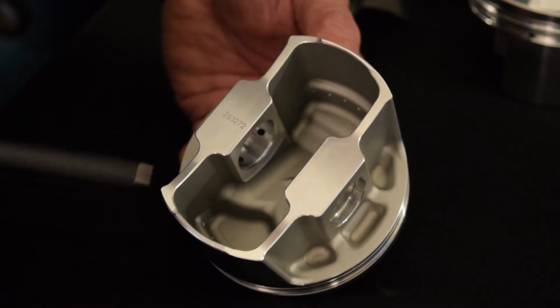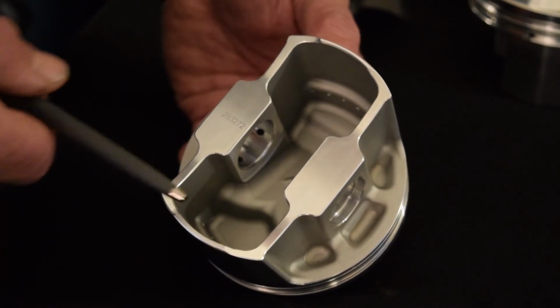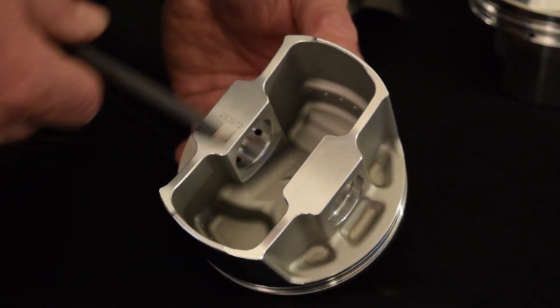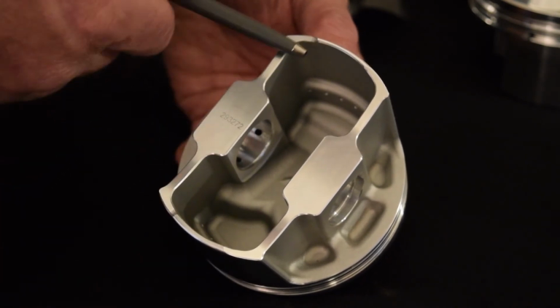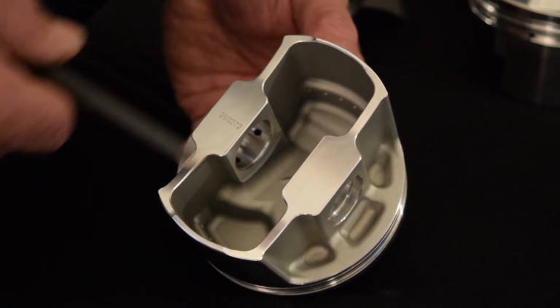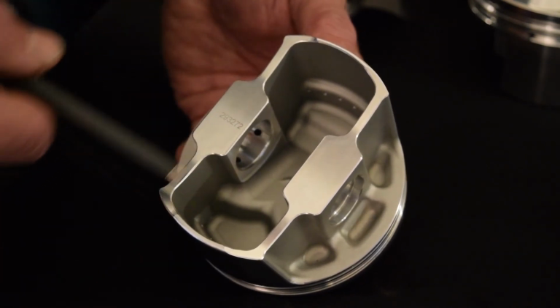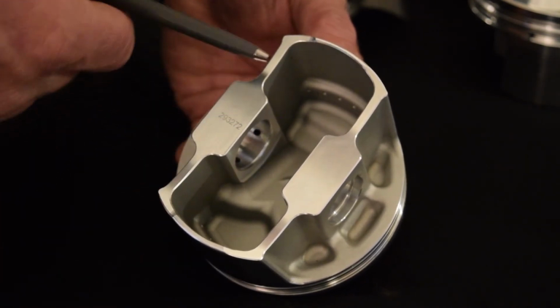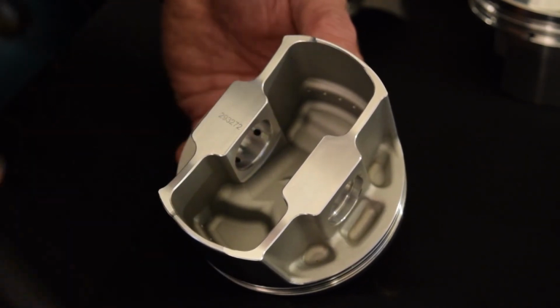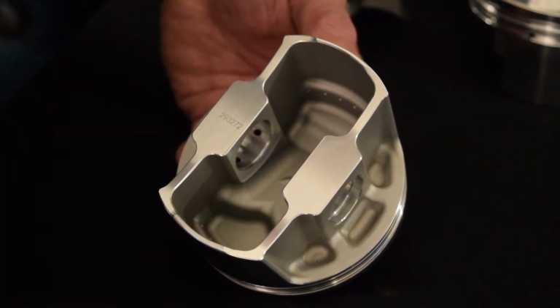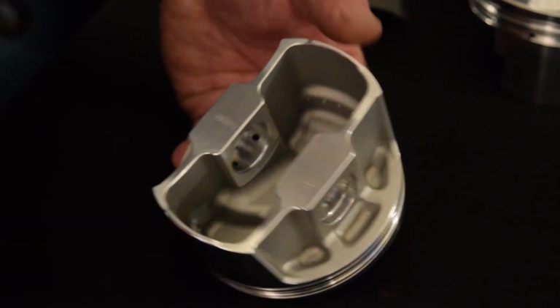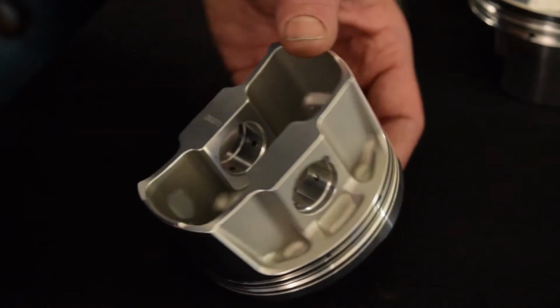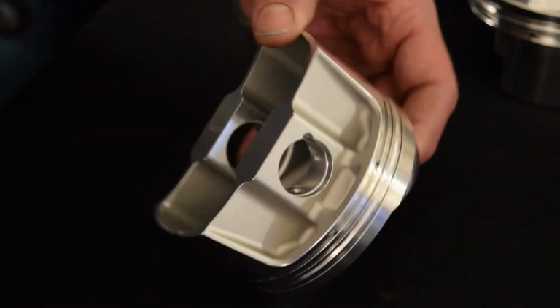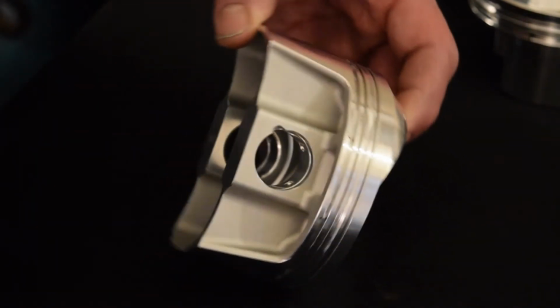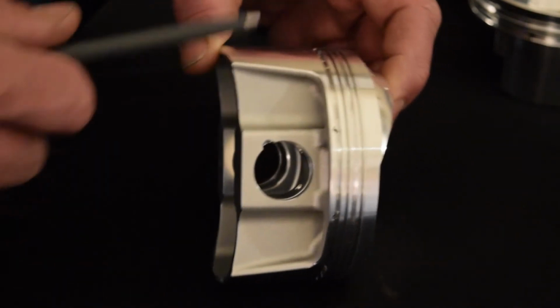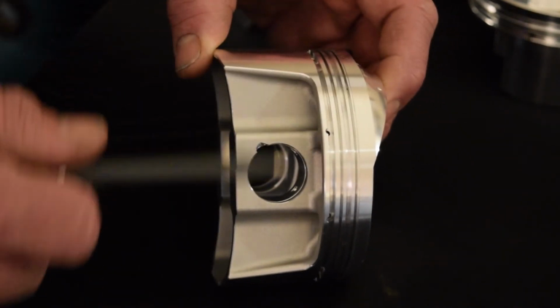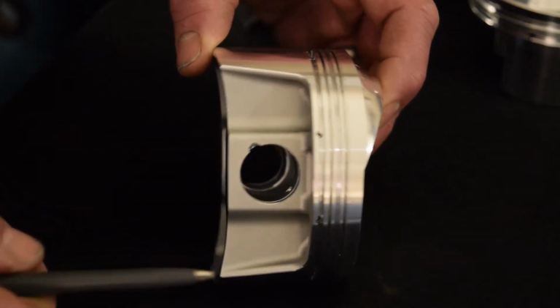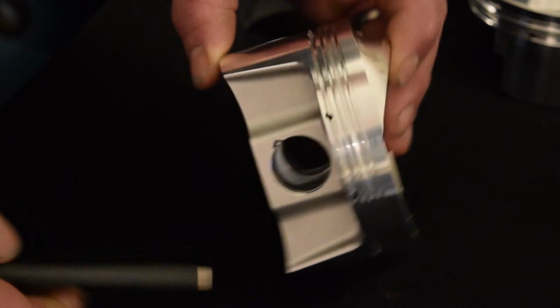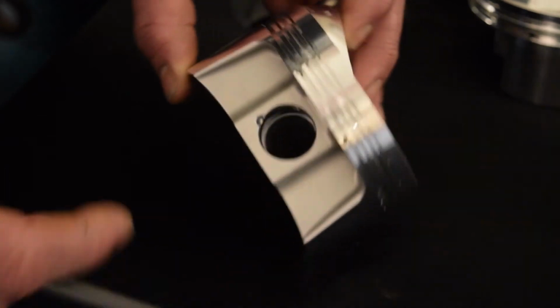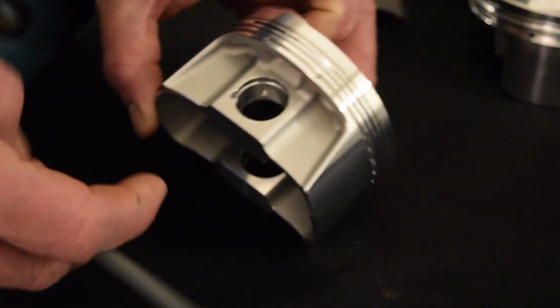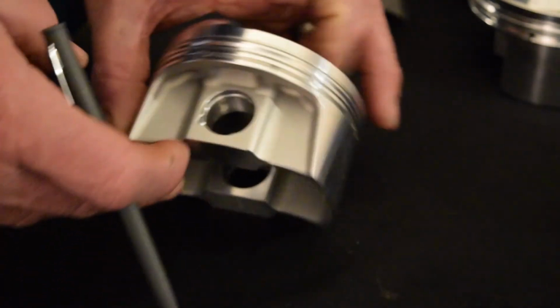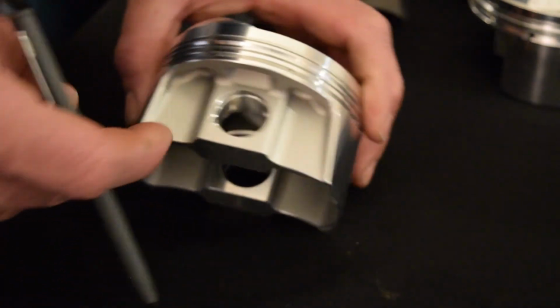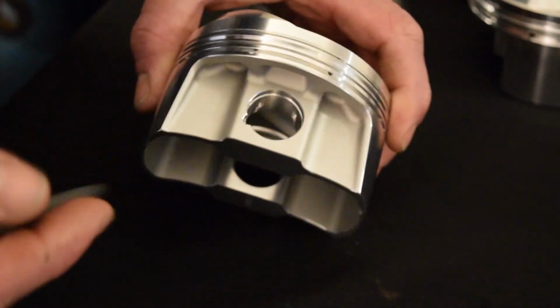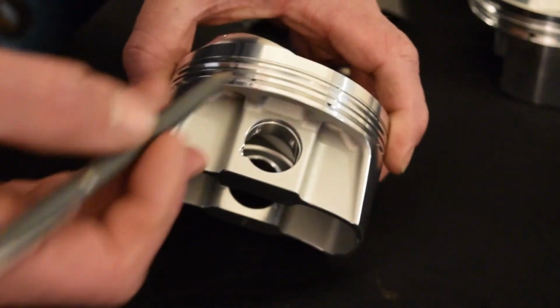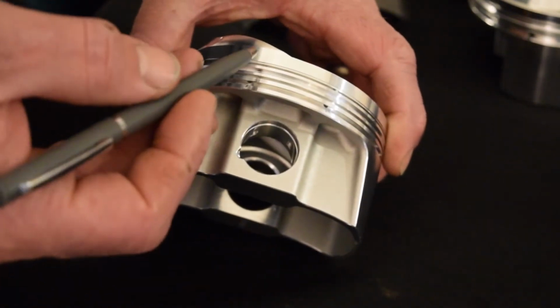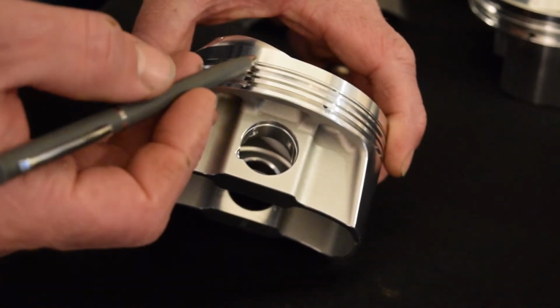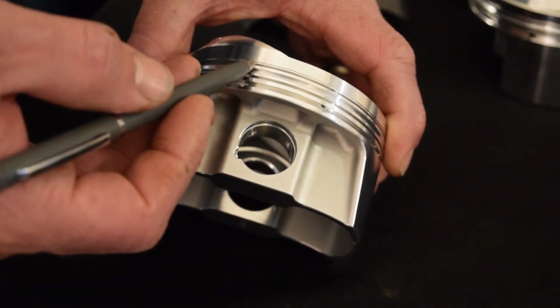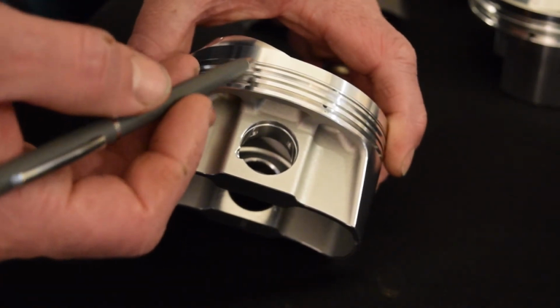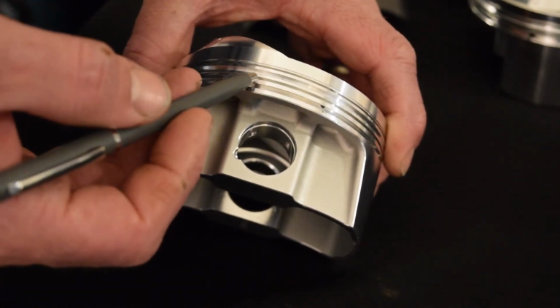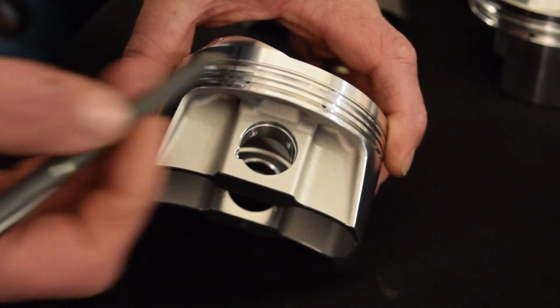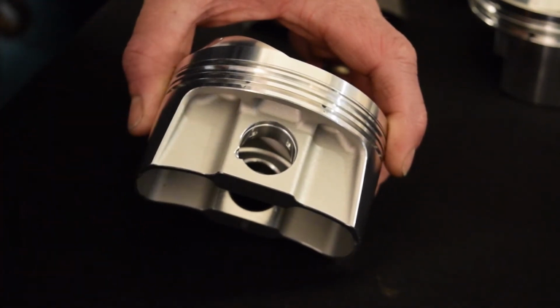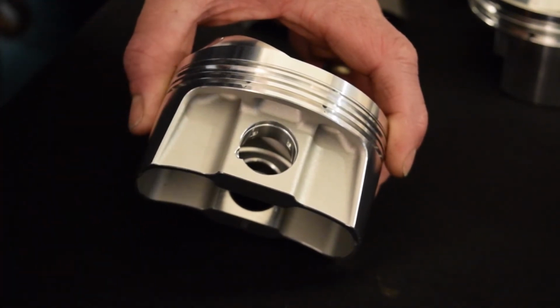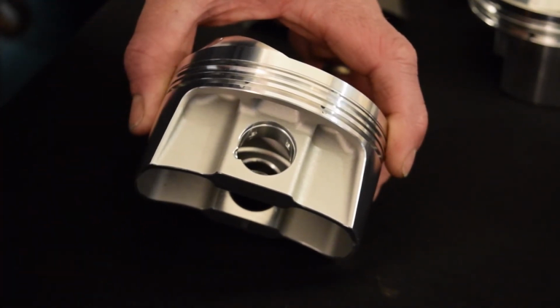You can see the struts on the actual piston itself, the forged side relief. Here you can see the 1mm top and second ring groove.